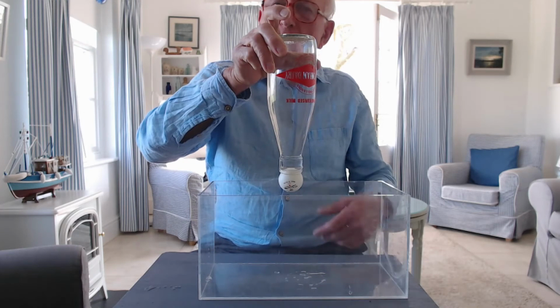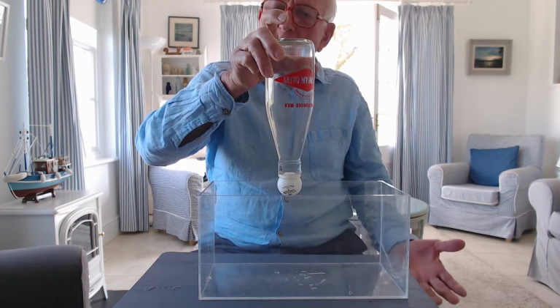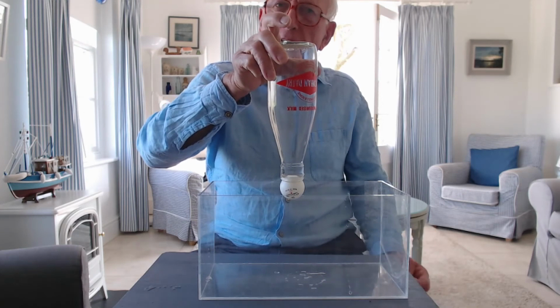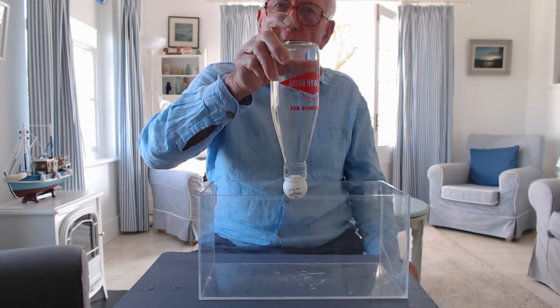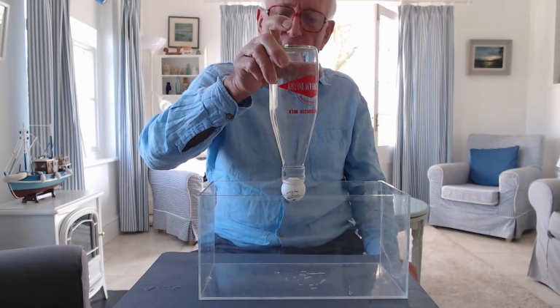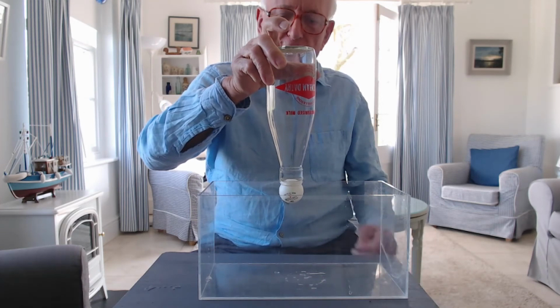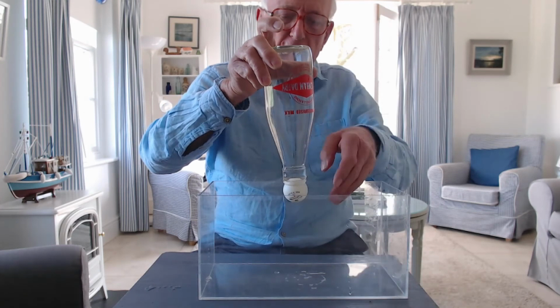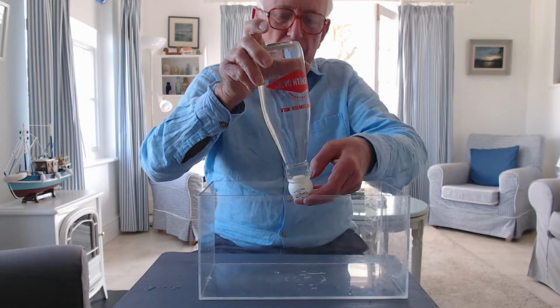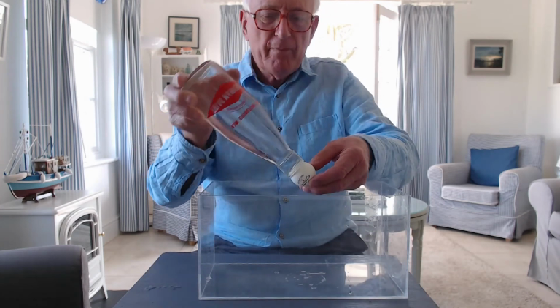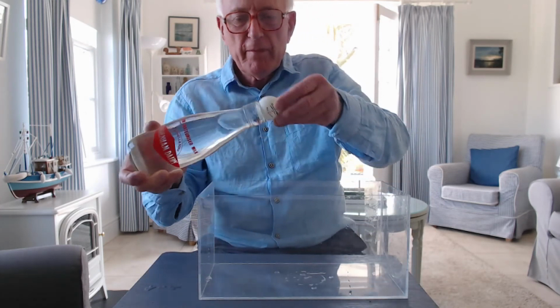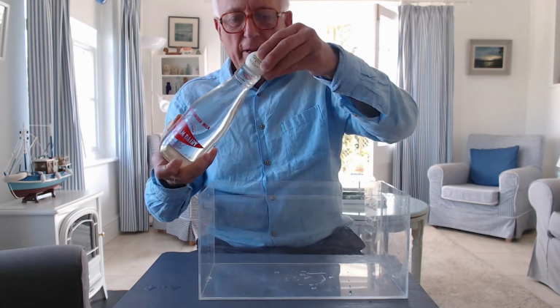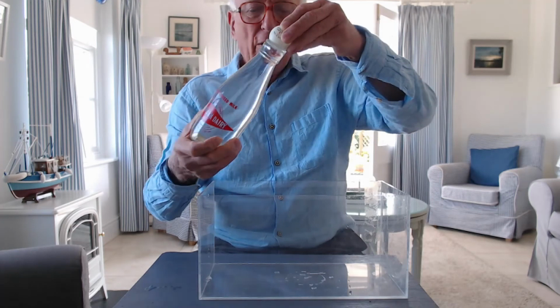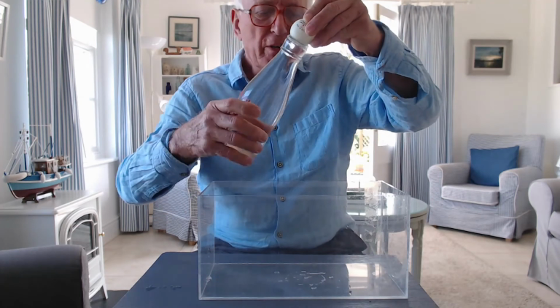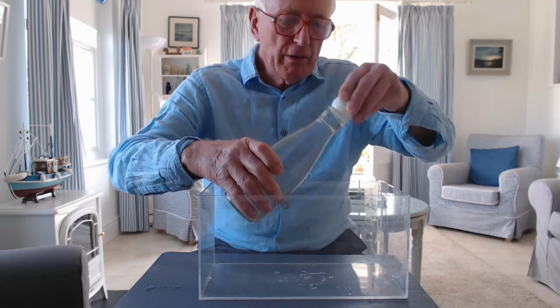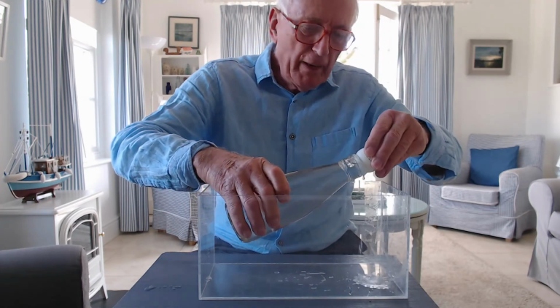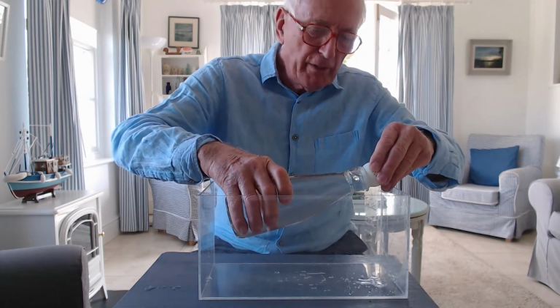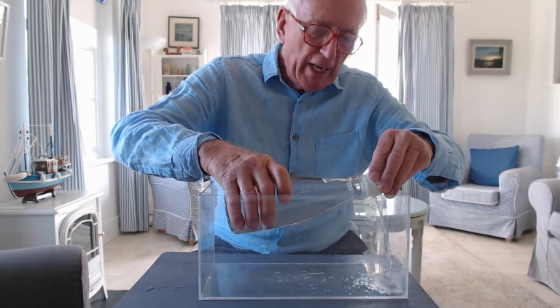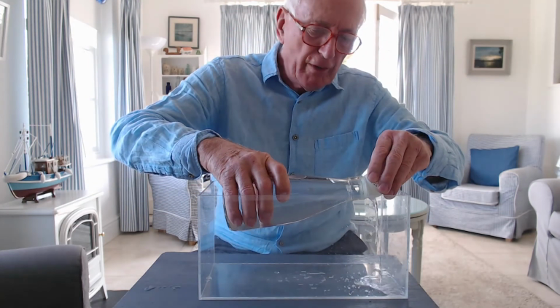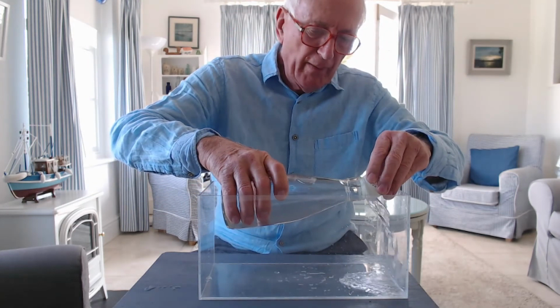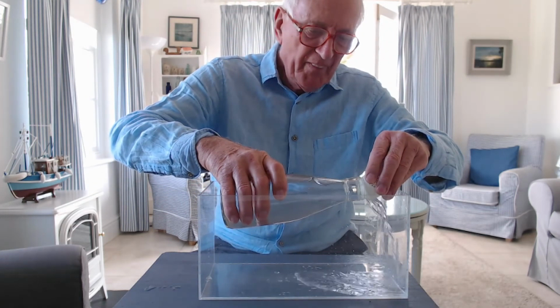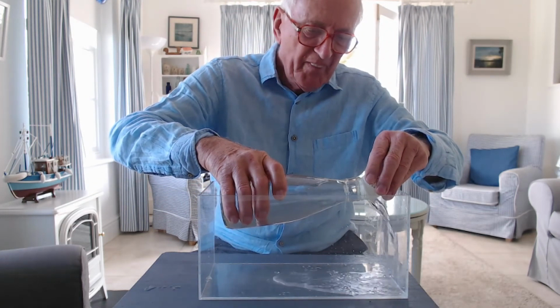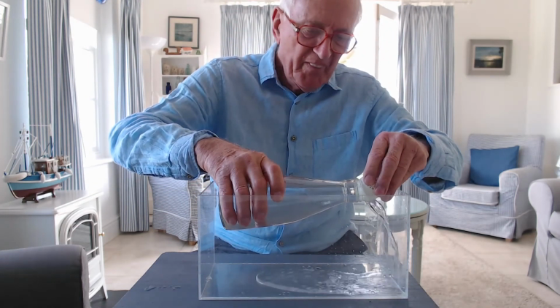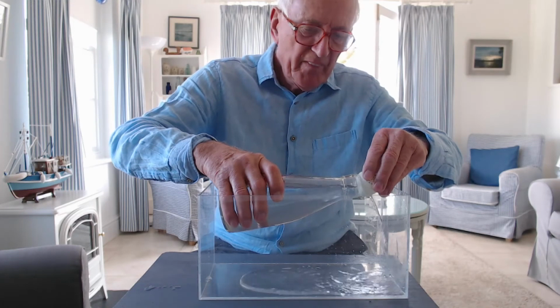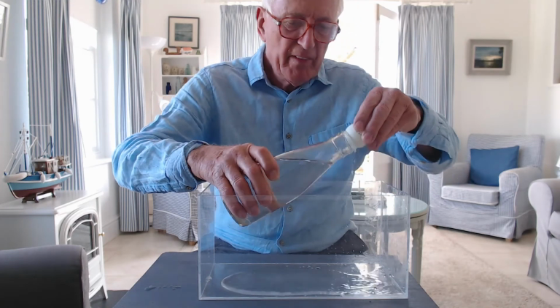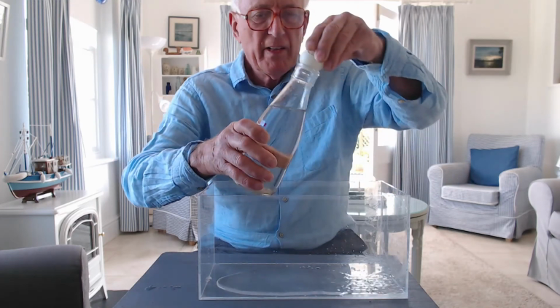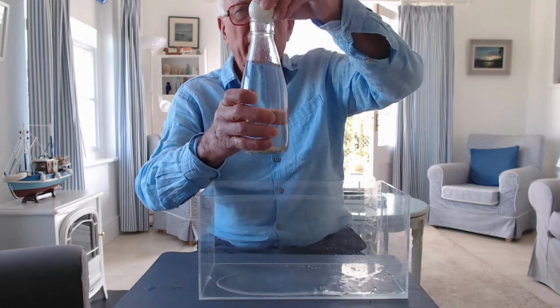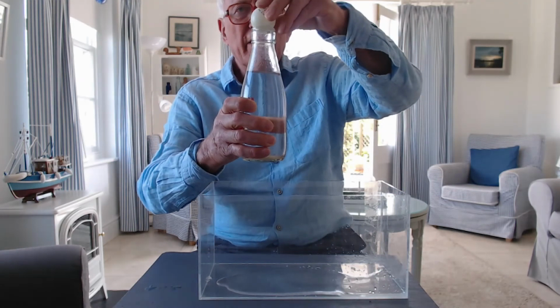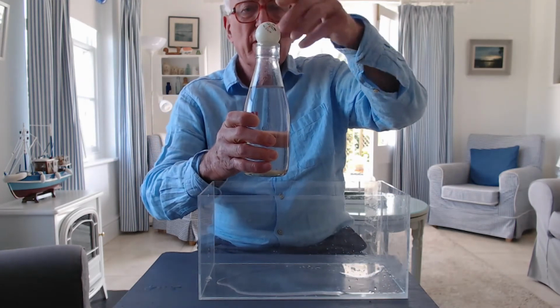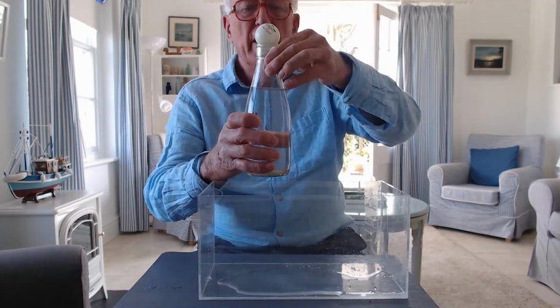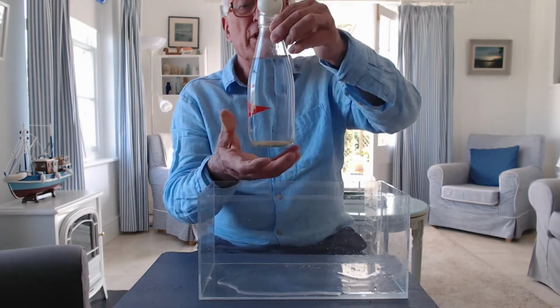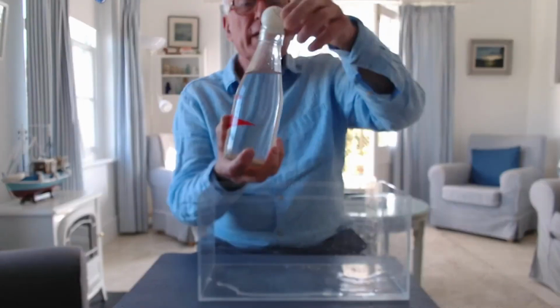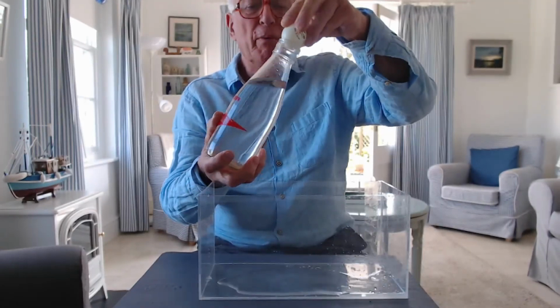Why doesn't it fall off? Now I'm going to tip a little bit of water out of the bottle — like that. And I'm going to repeat the experiment.